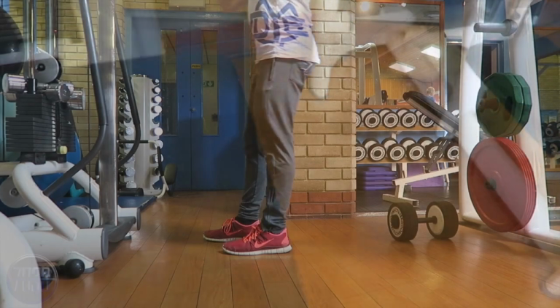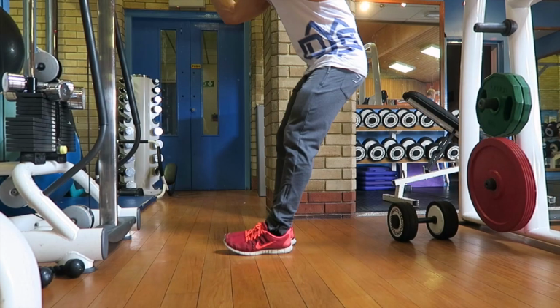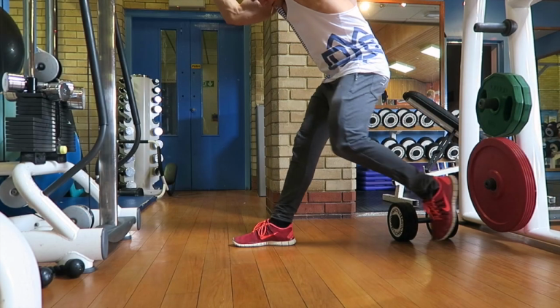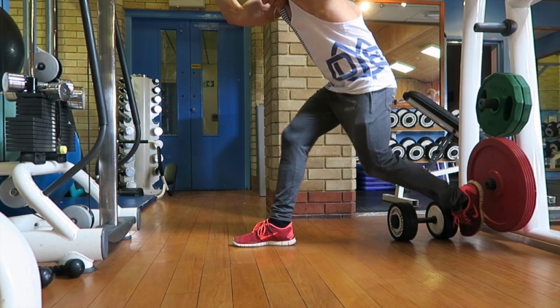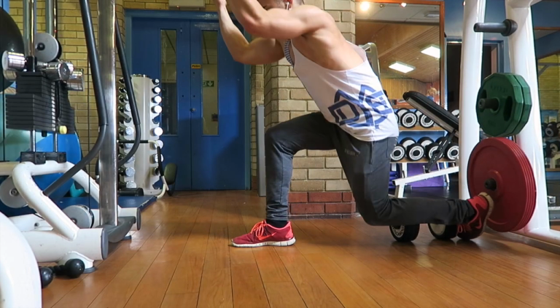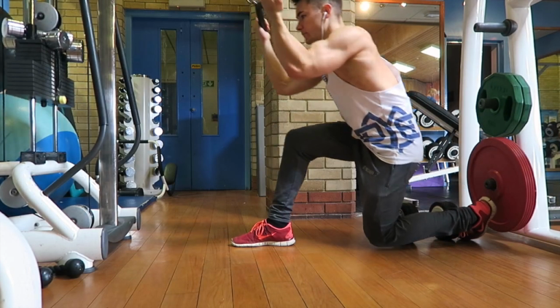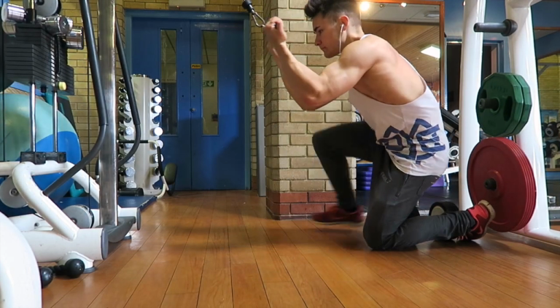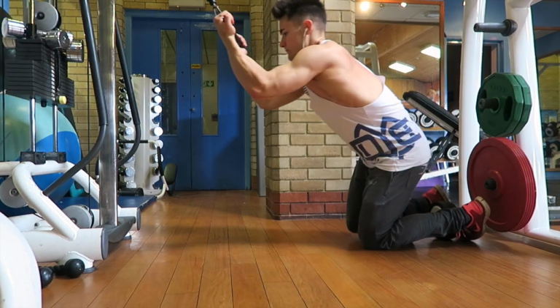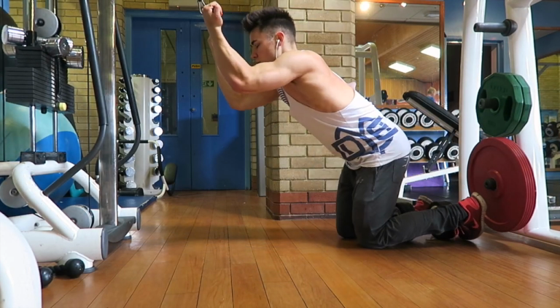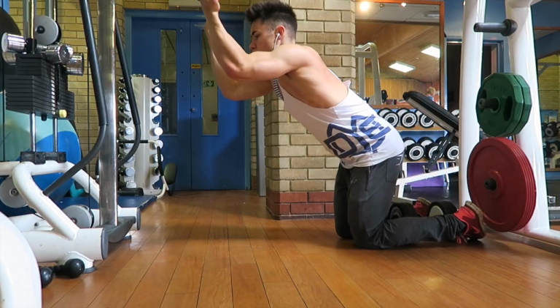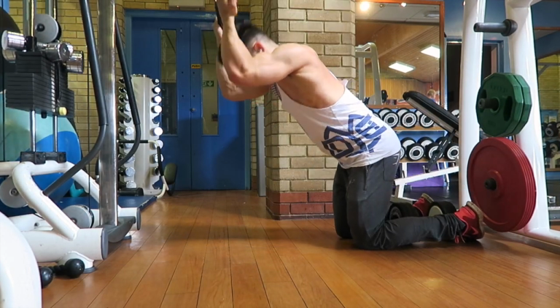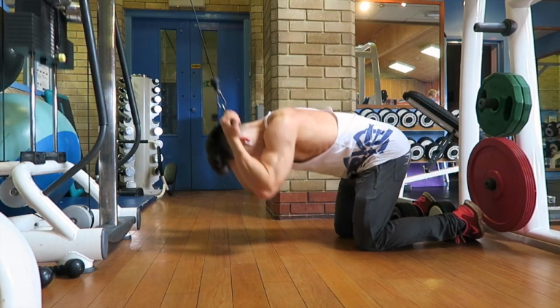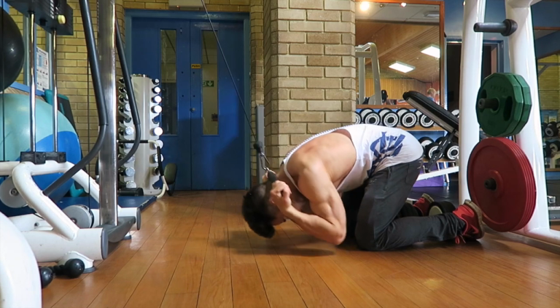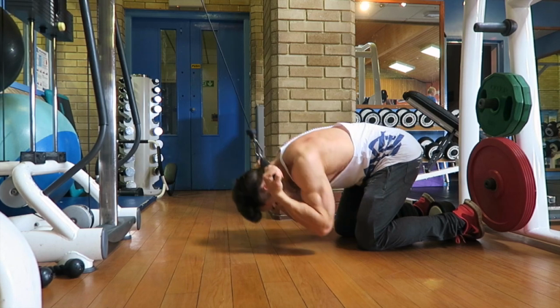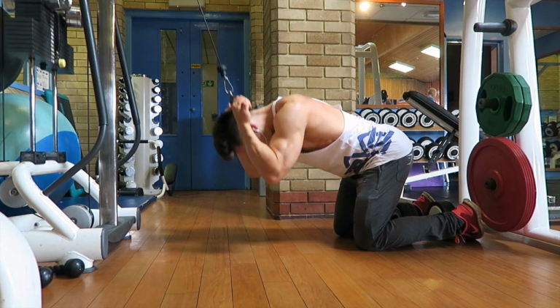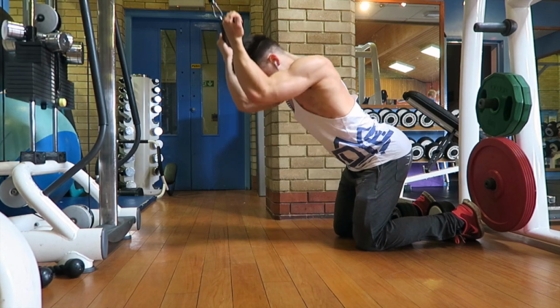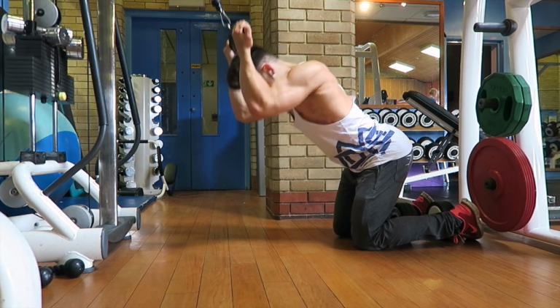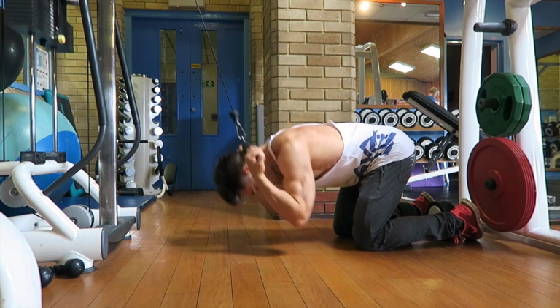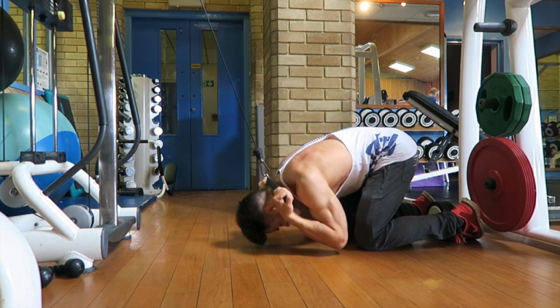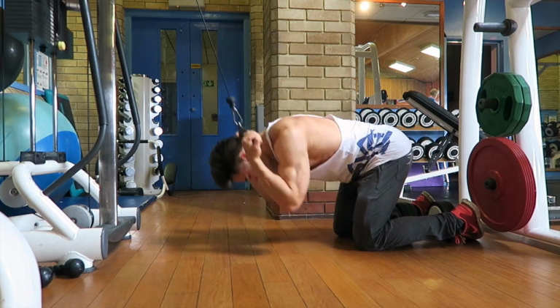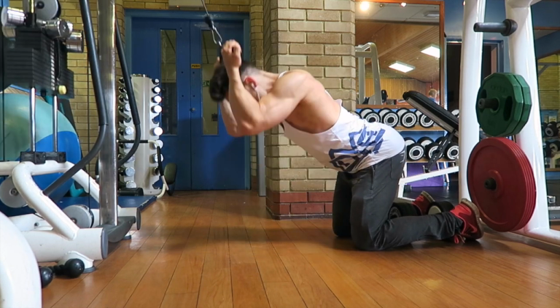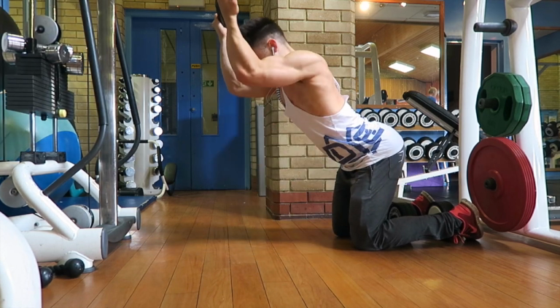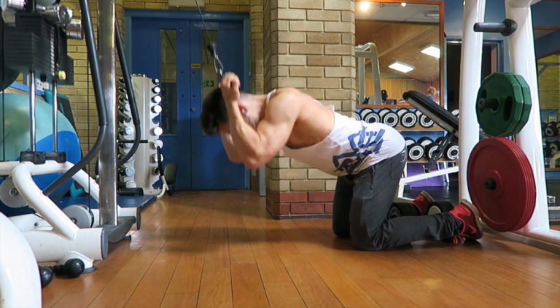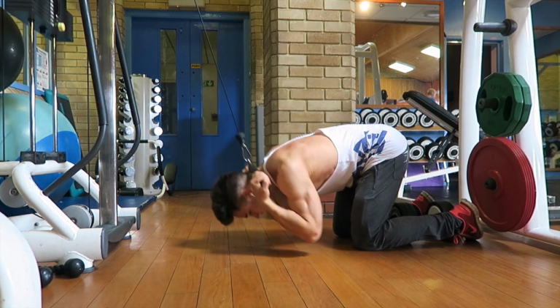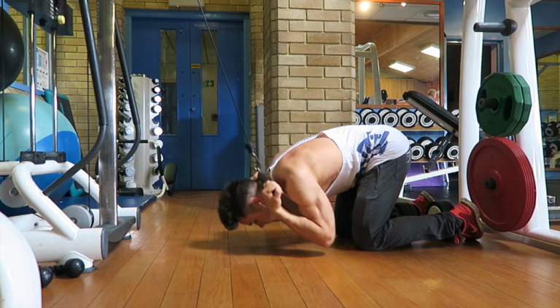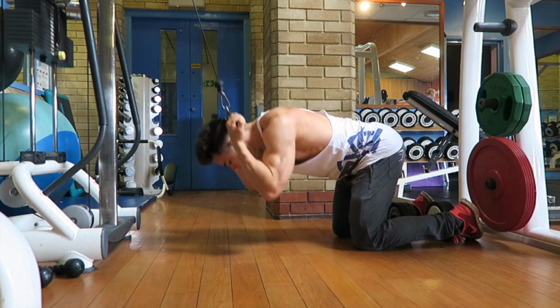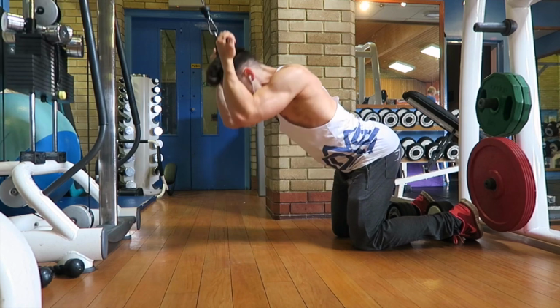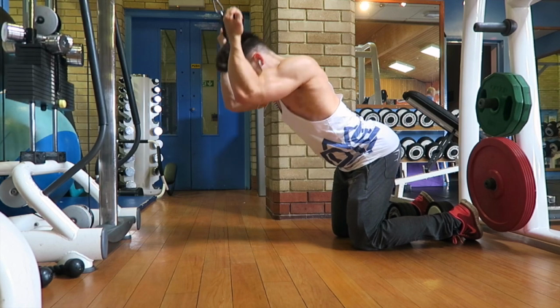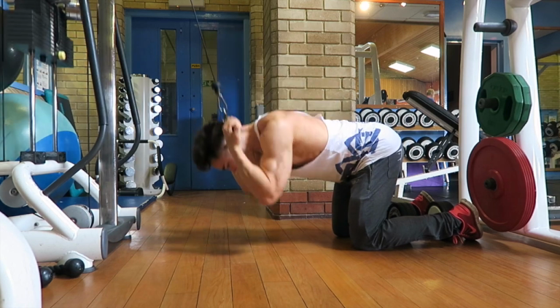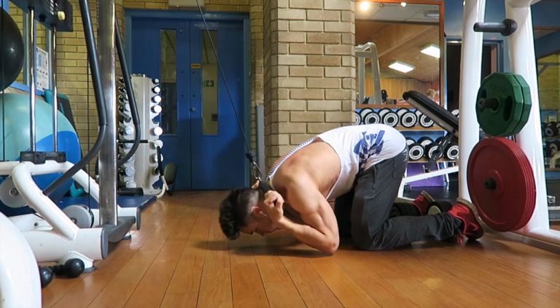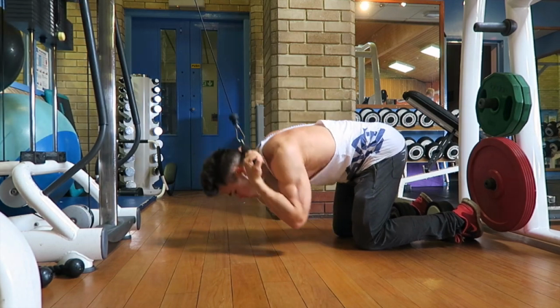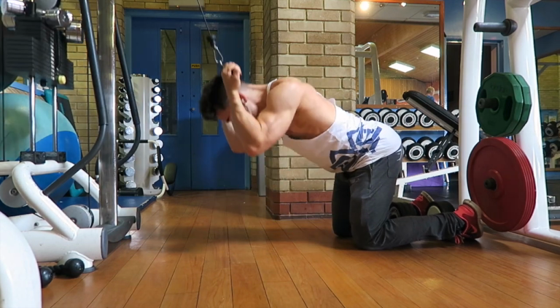So guys, in this workout I started off by doing some dumbbell press, some dumbbell flys and some close plate press — all on the incline, hitting that upper chest.